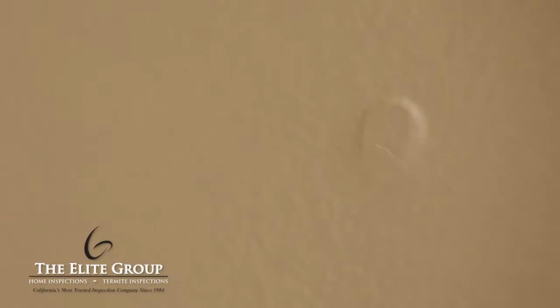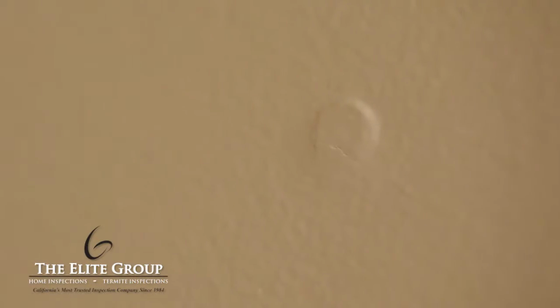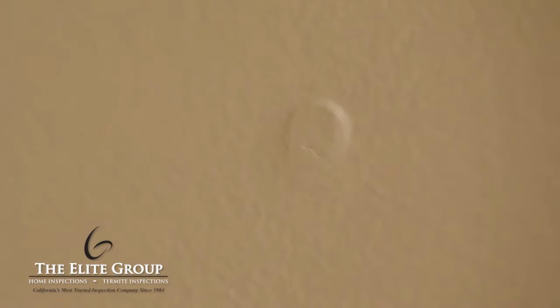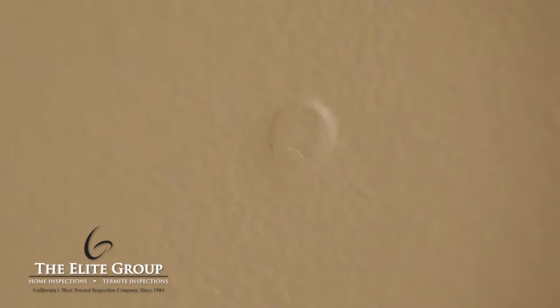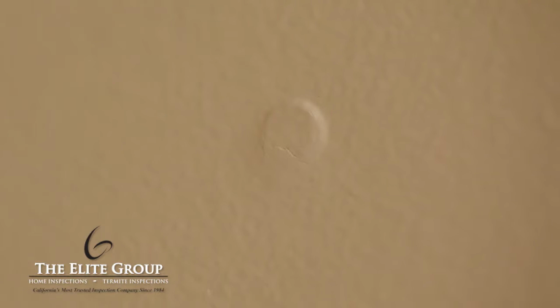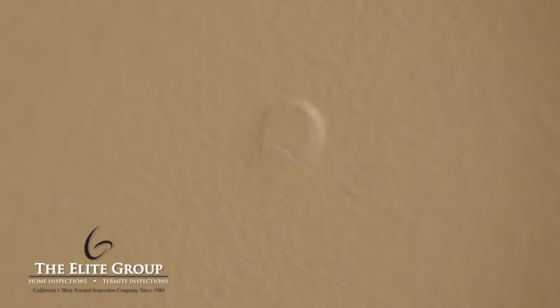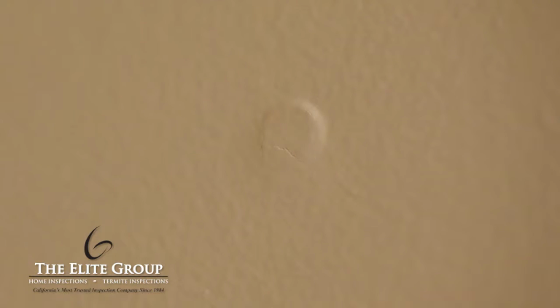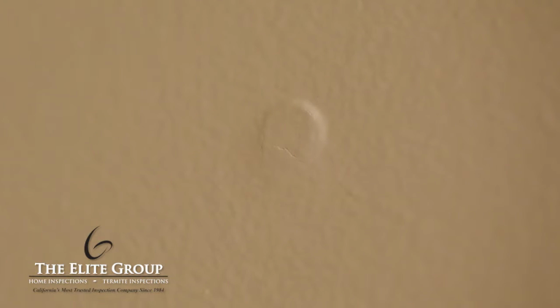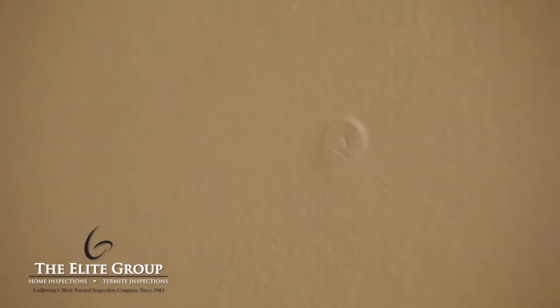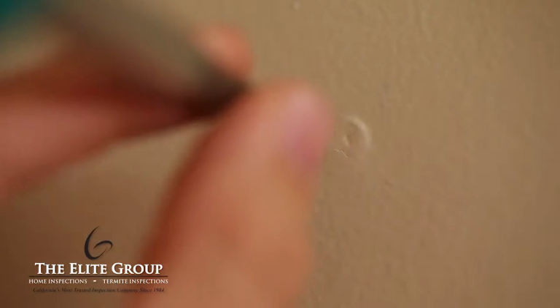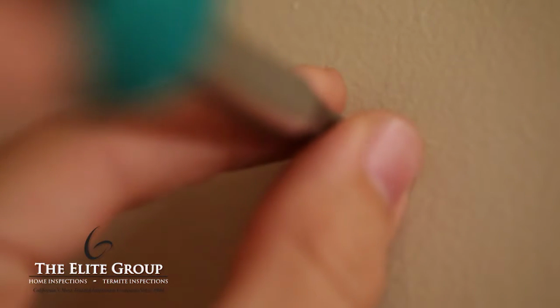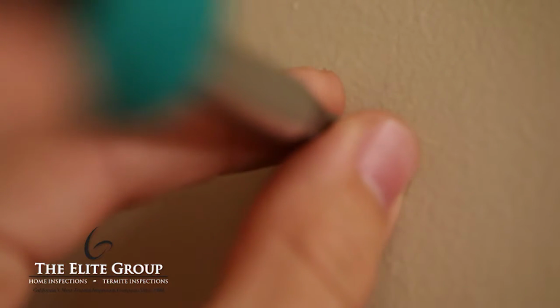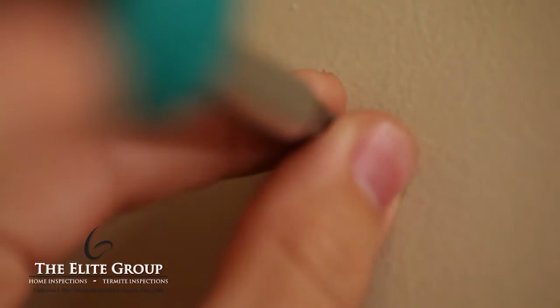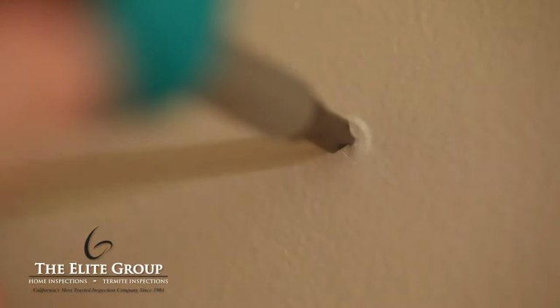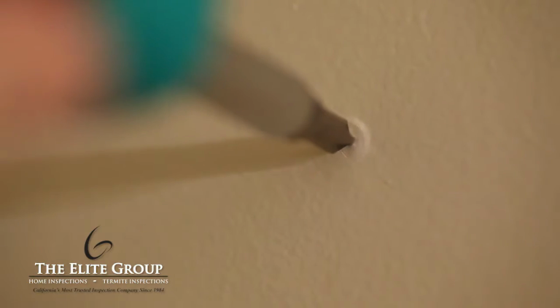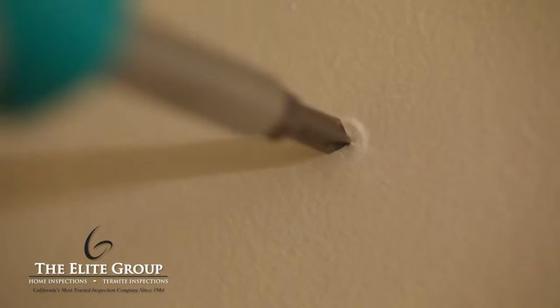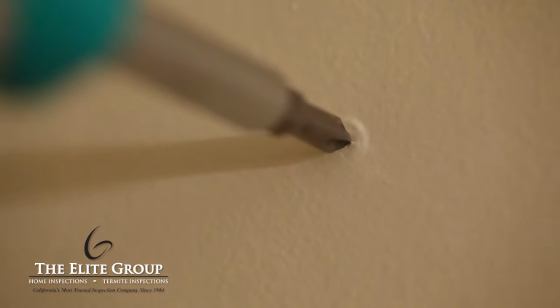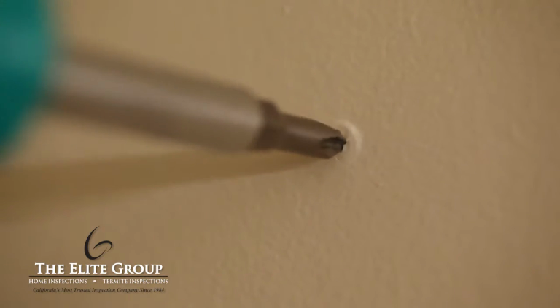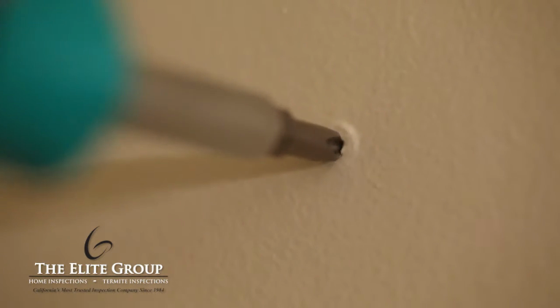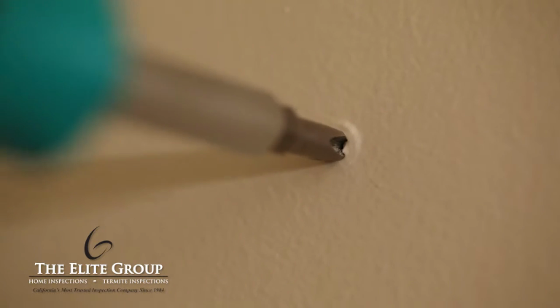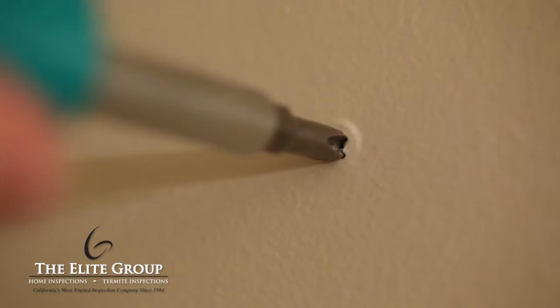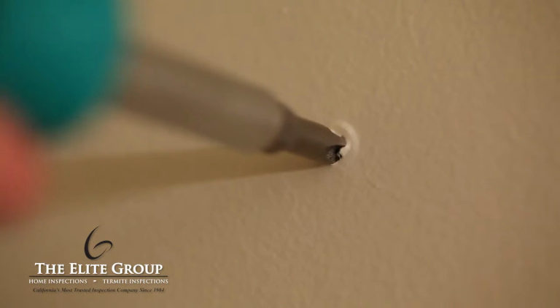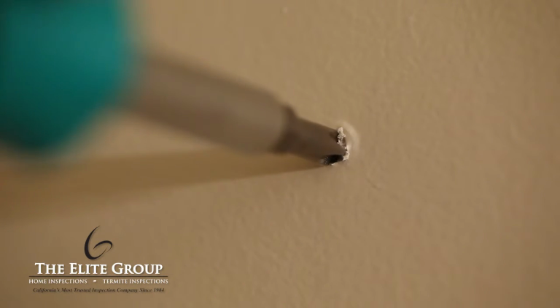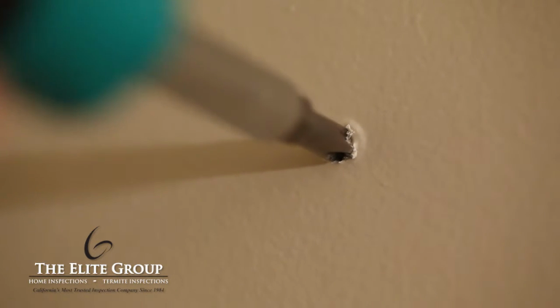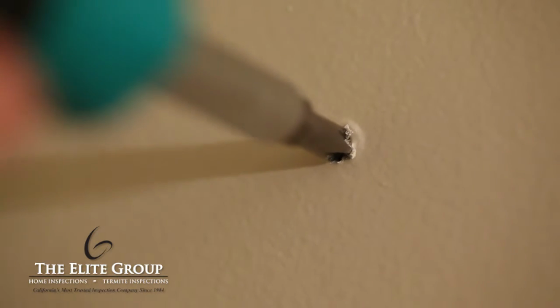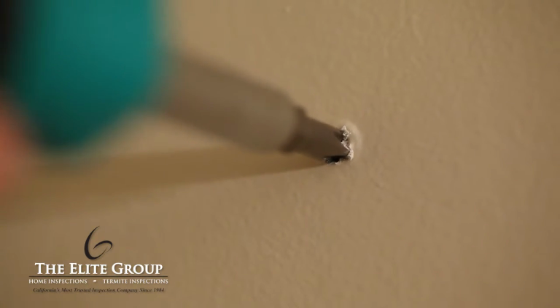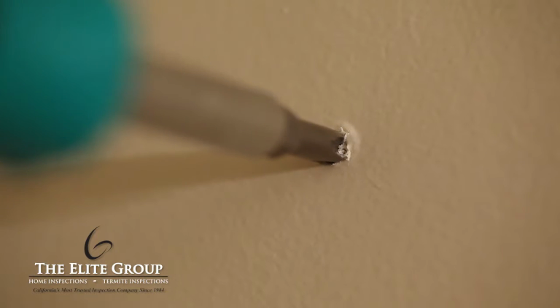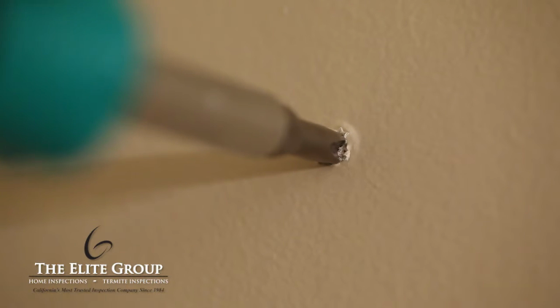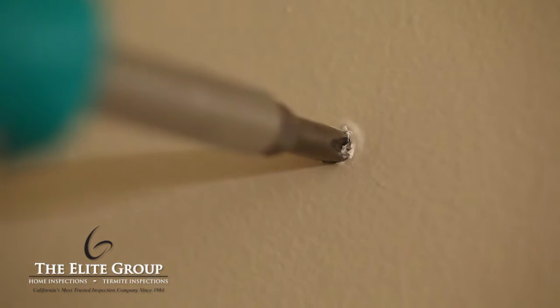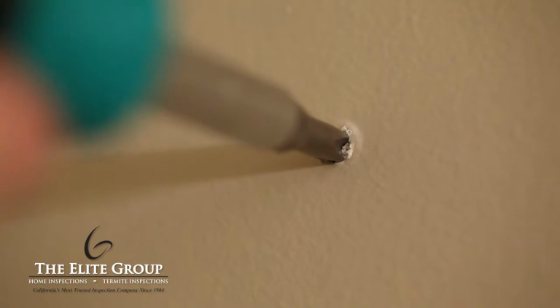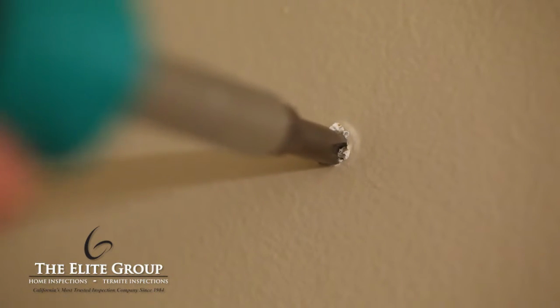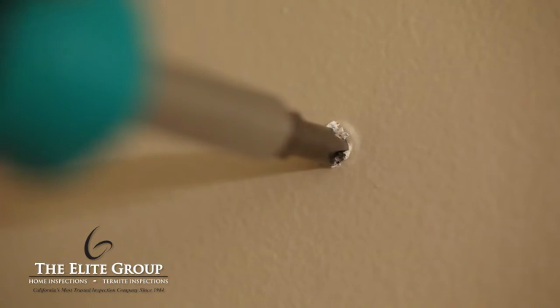You first need to determine if the protrusion is caused by a nail or a screw. To do this, take a Phillips head screwdriver and press it into the center of the pop. If it's a screw, the screwdriver will set and find its place in the head of the screw. If it's a nail, it will likely just slide around.